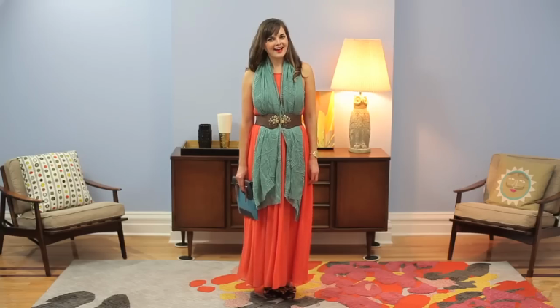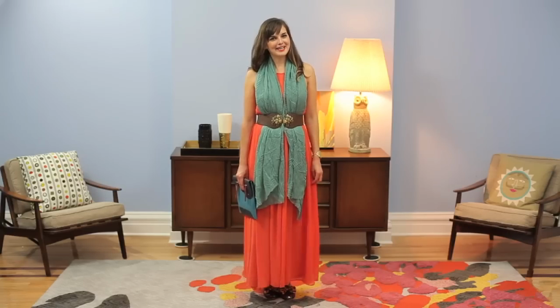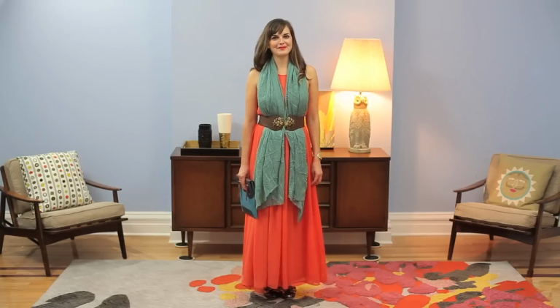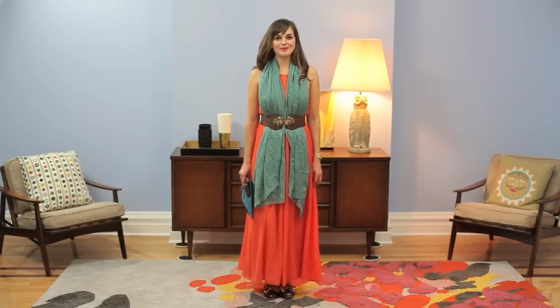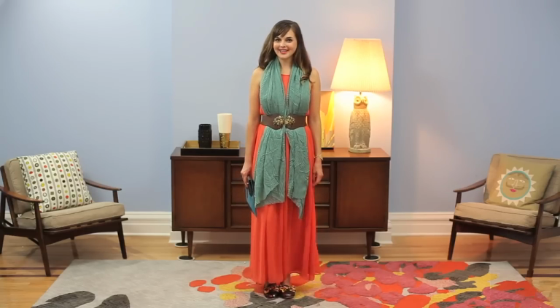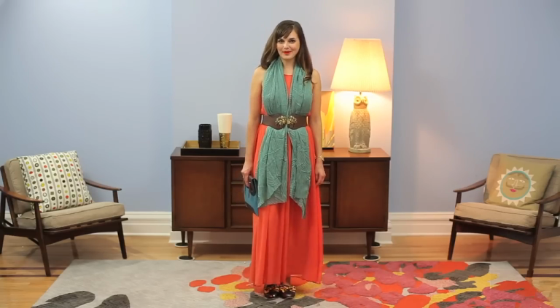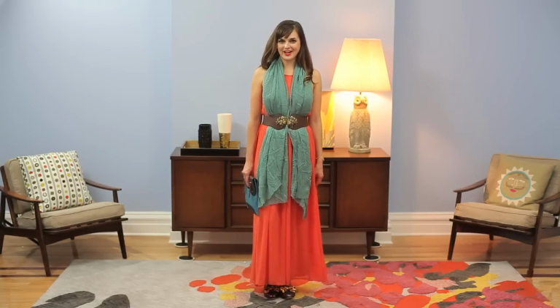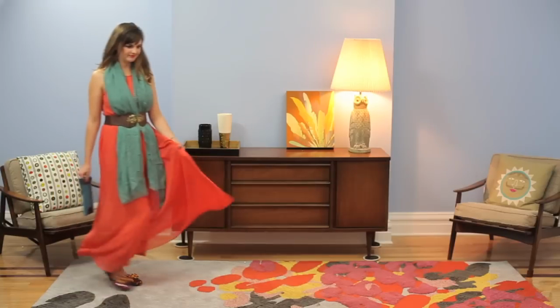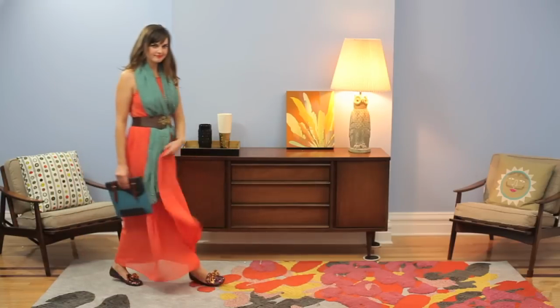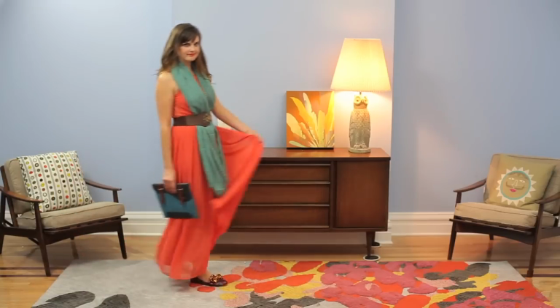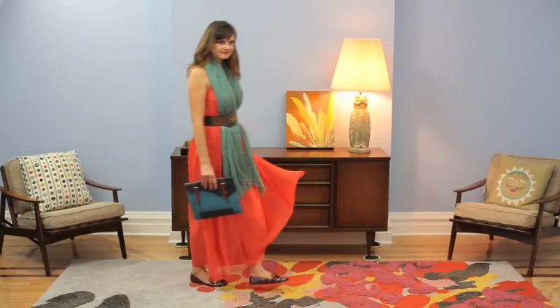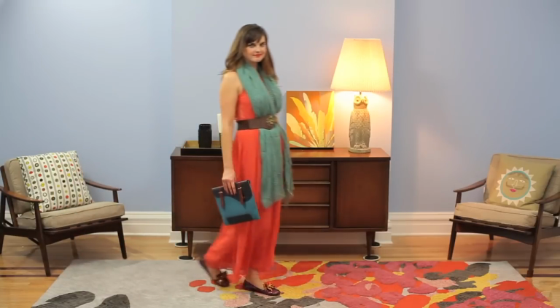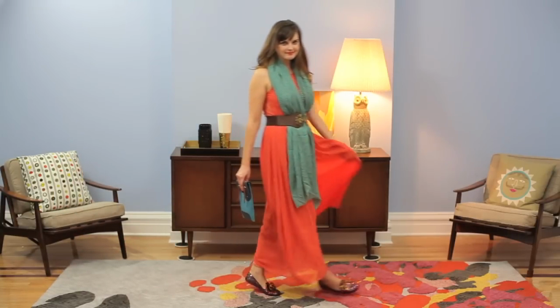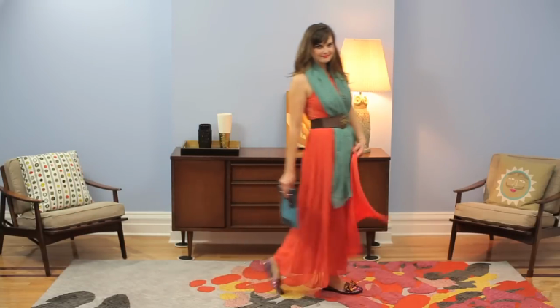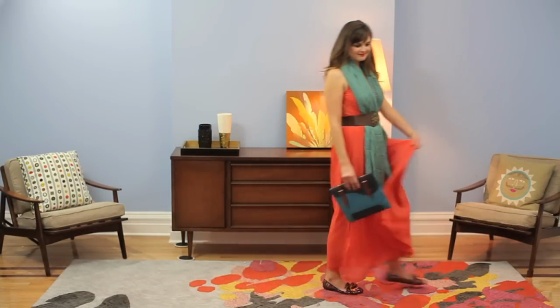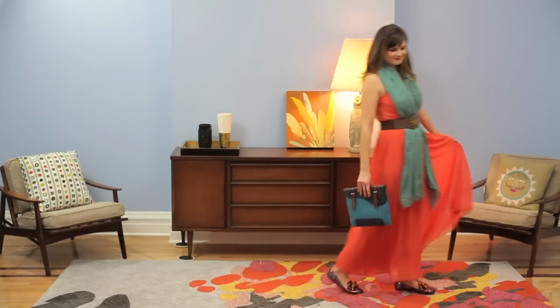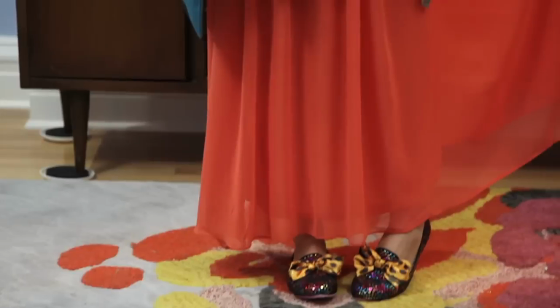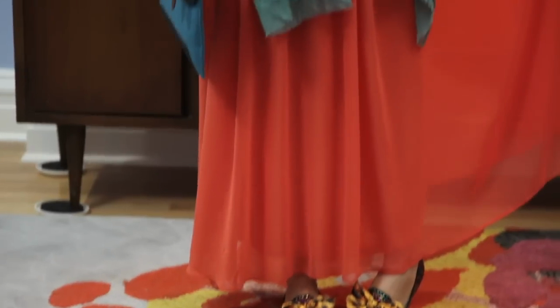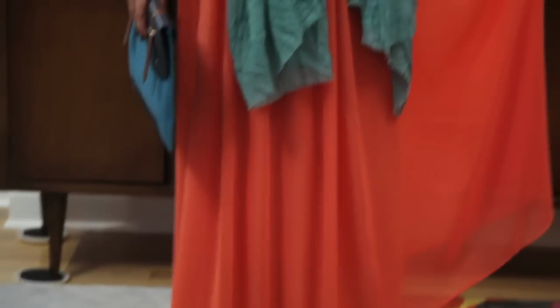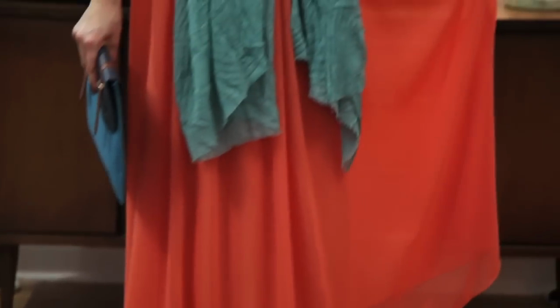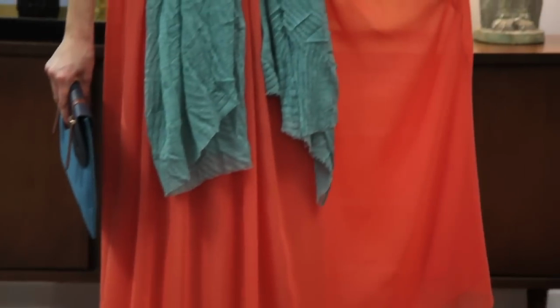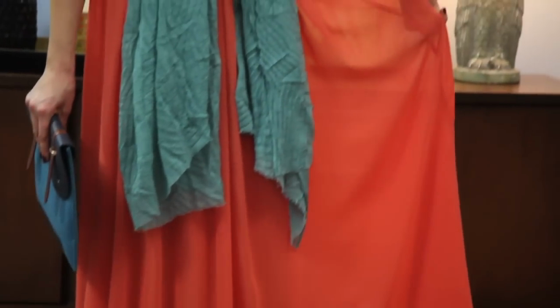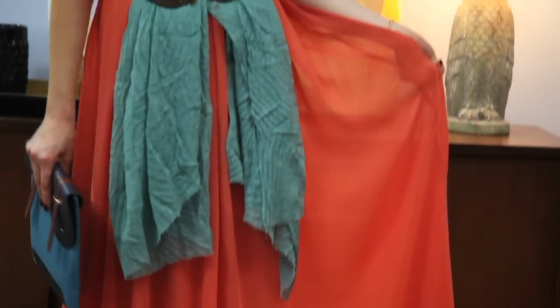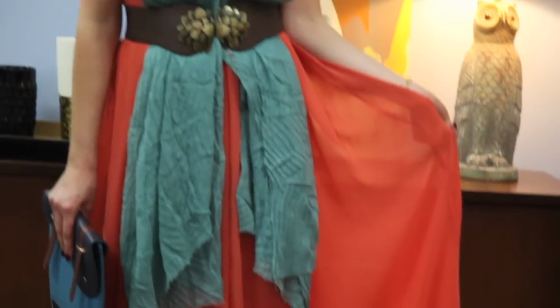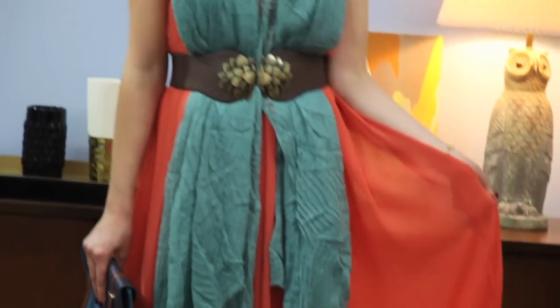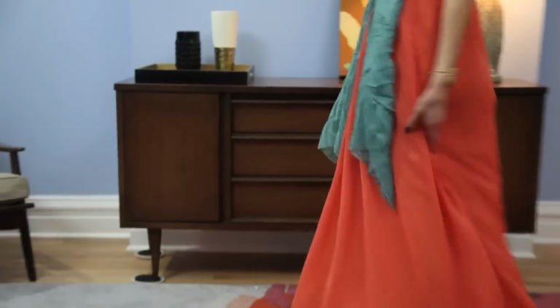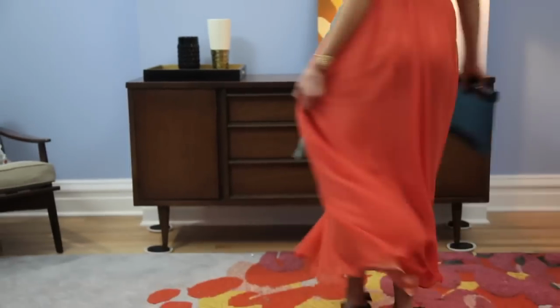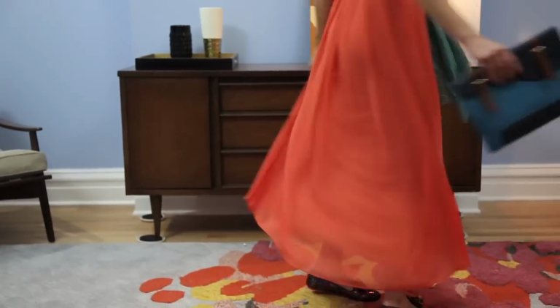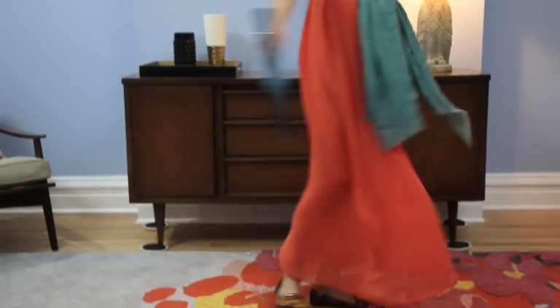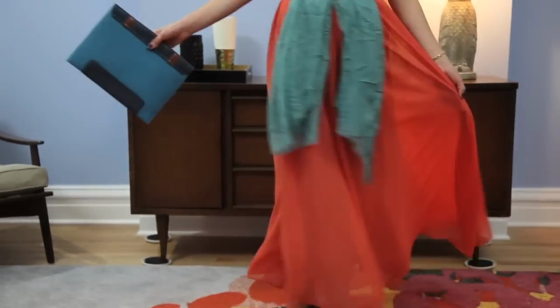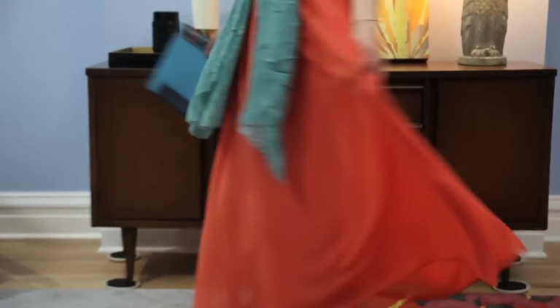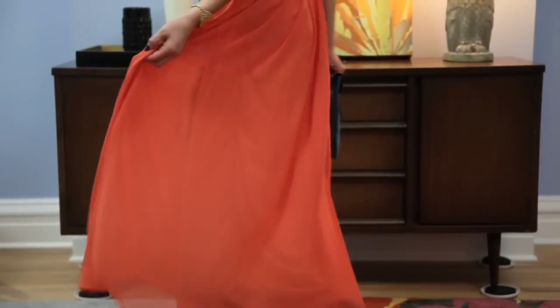Hi, my name is Amy. I'm a mod stylist at ModCloth and today I'm styling the Sunny State Dress. This dress is a Be the Buyer pick, meaning it was voted on by our customers and put into production by ModCloth, so it's an exclusive item.